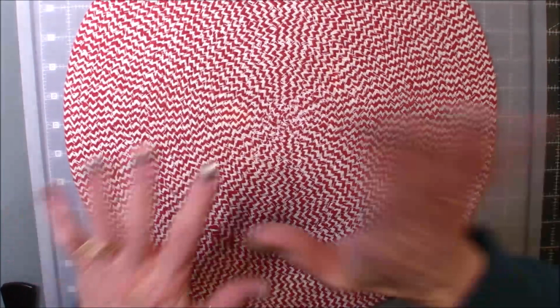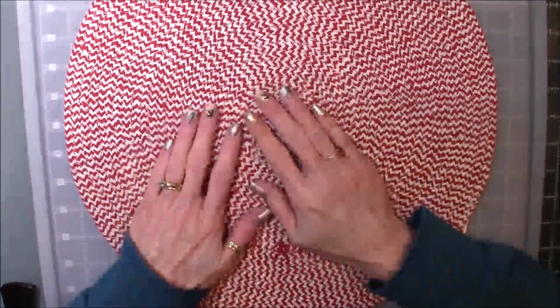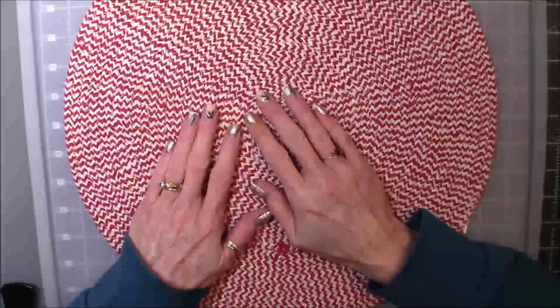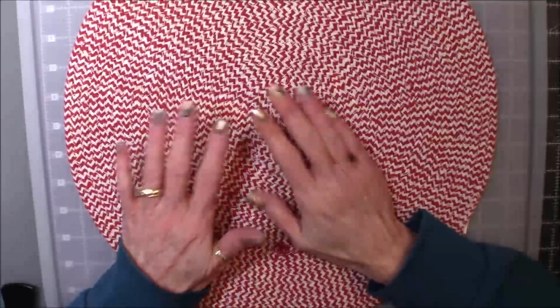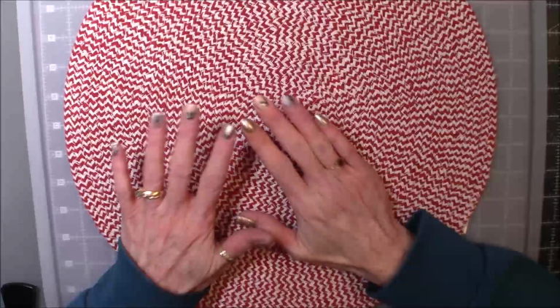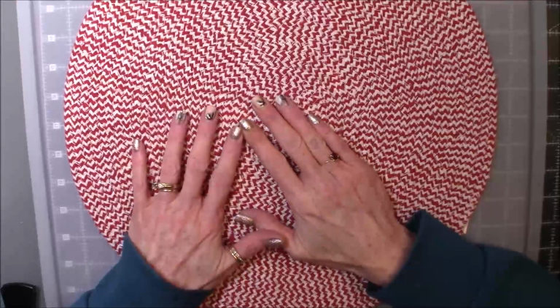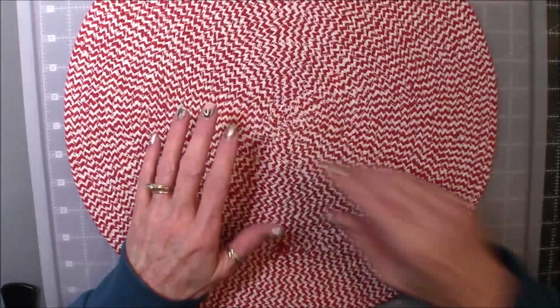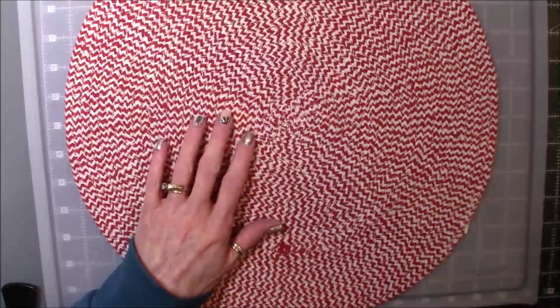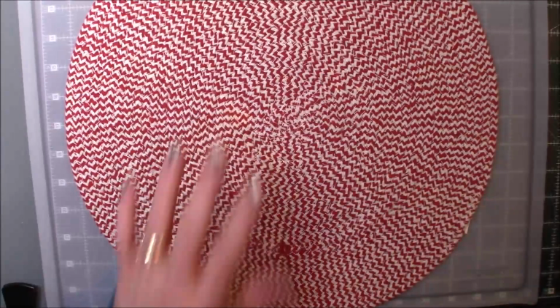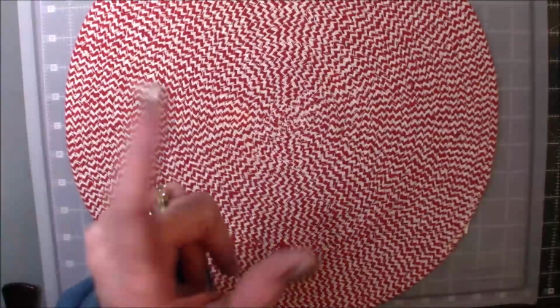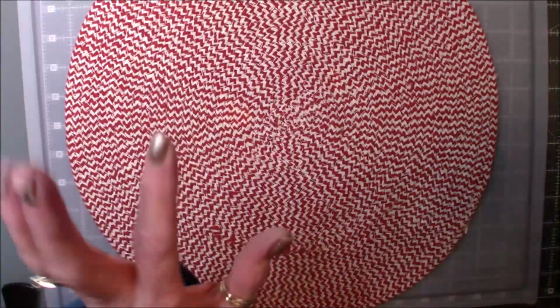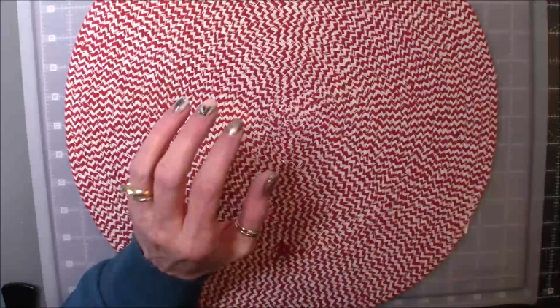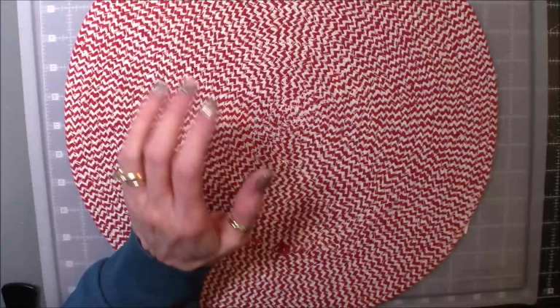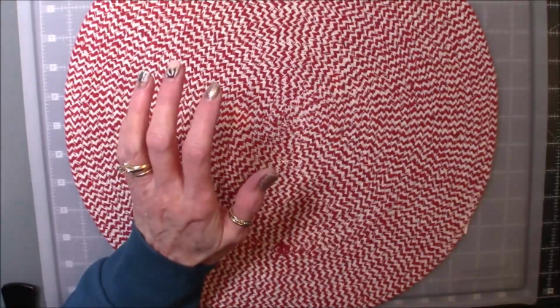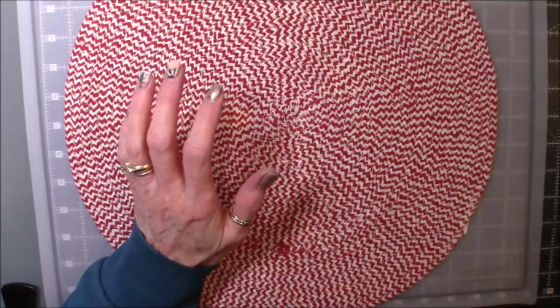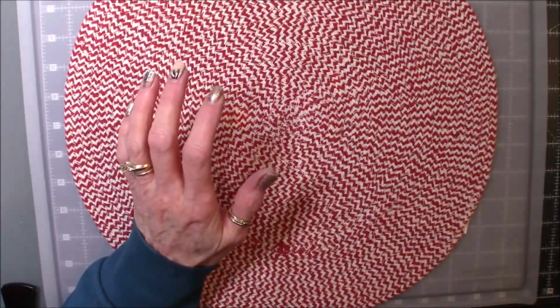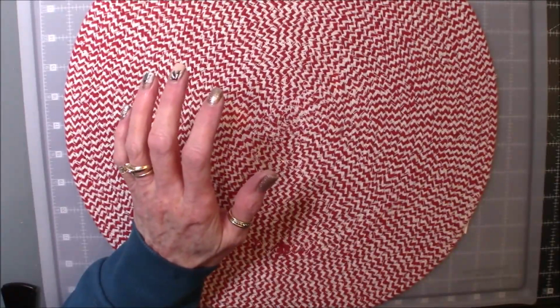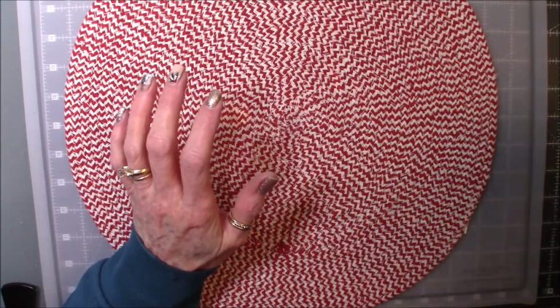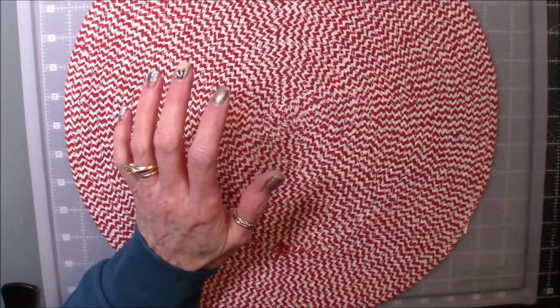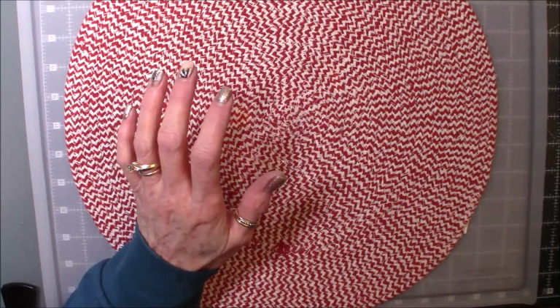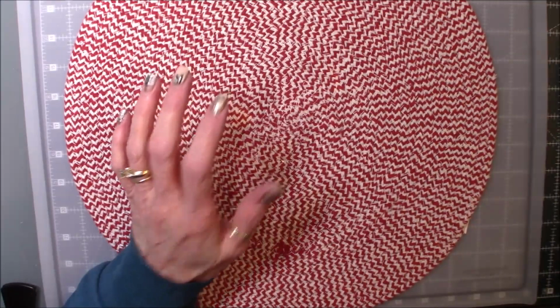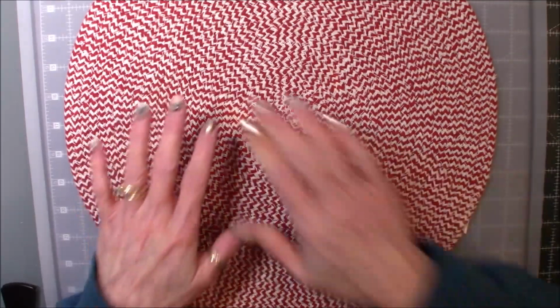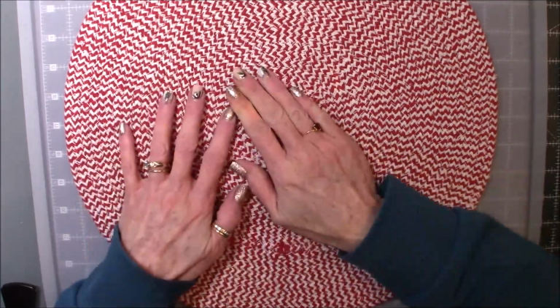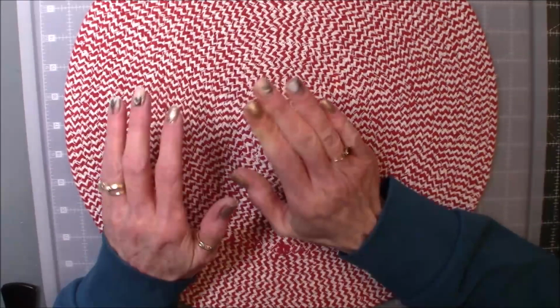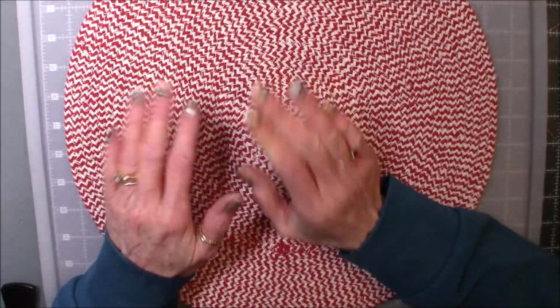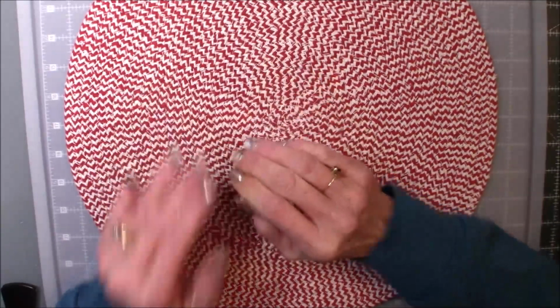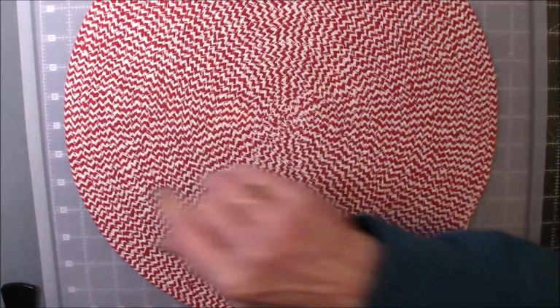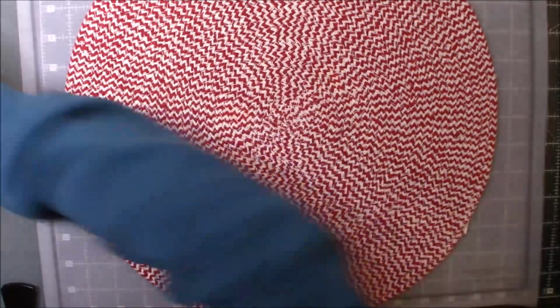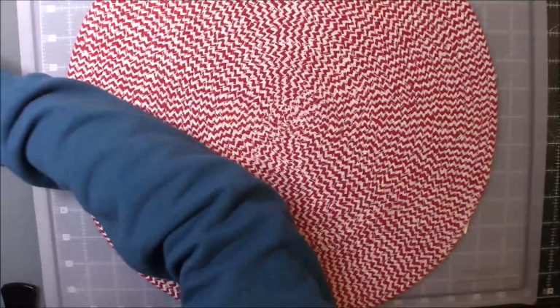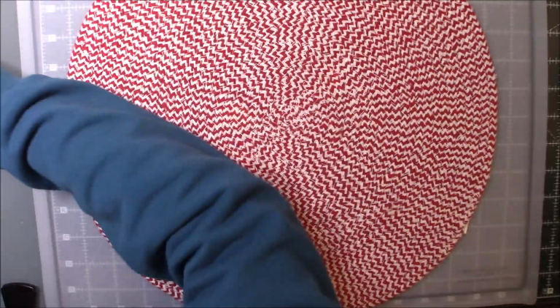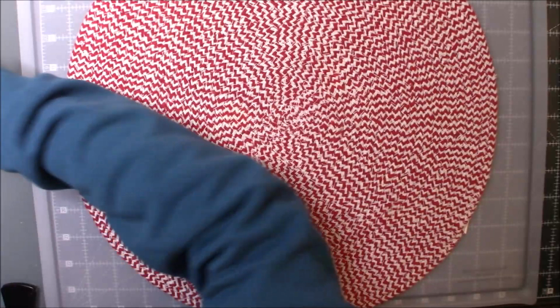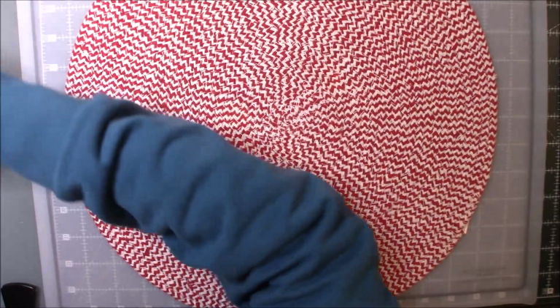Hello, my crafty friends. We have more cards and tags to share. Let me grab a sip to drink real quick. Sorry about that. My lips are parched — it's quite dry in the house today.